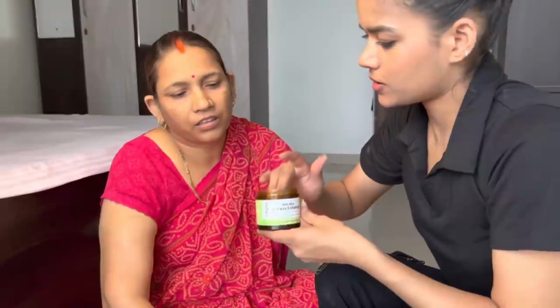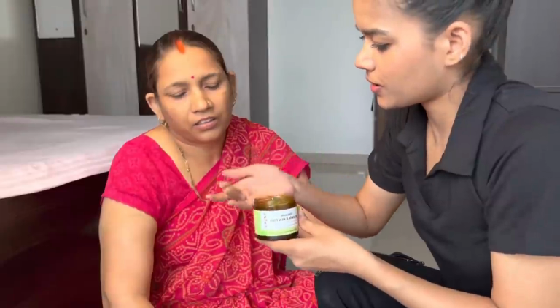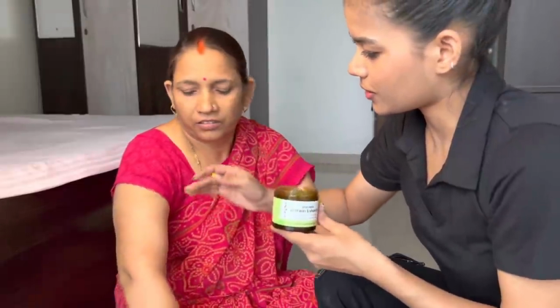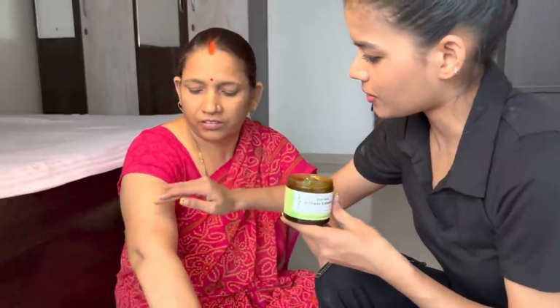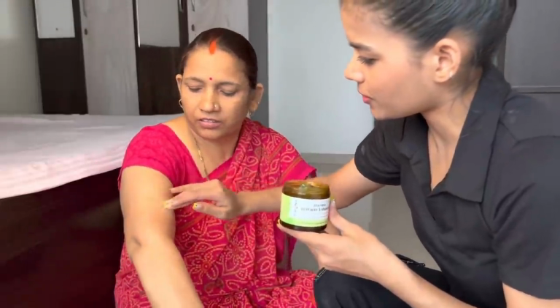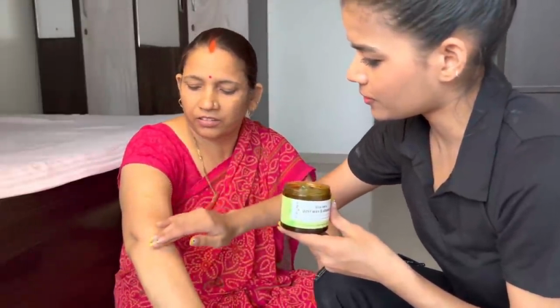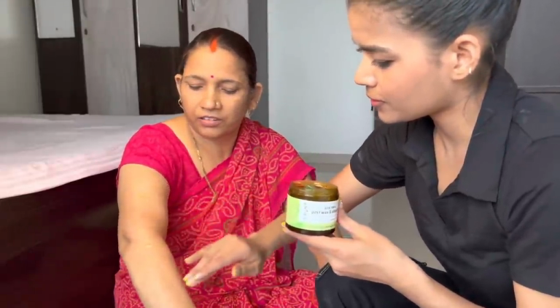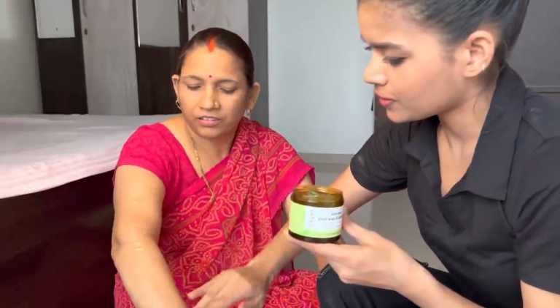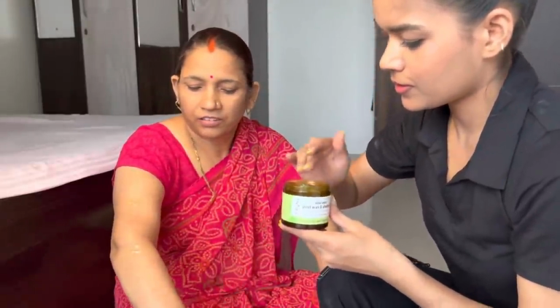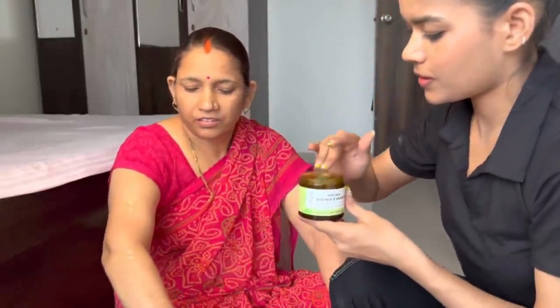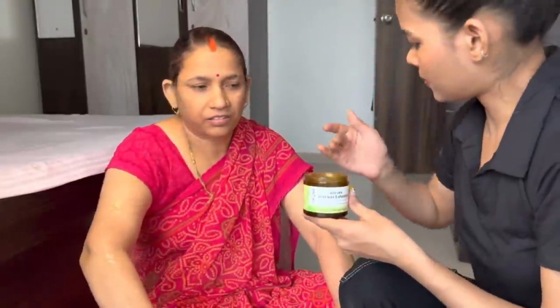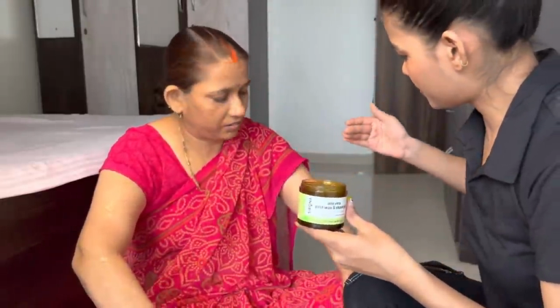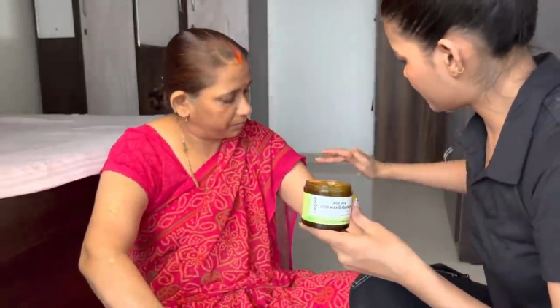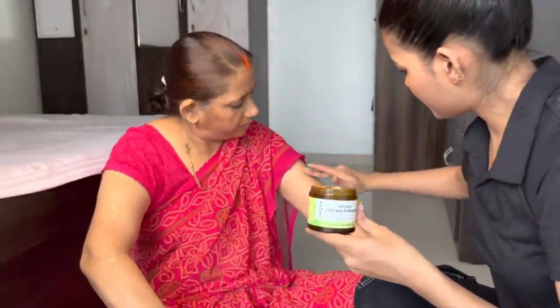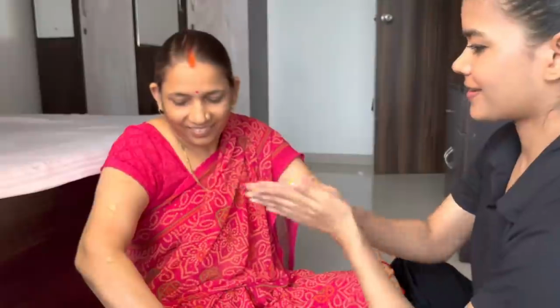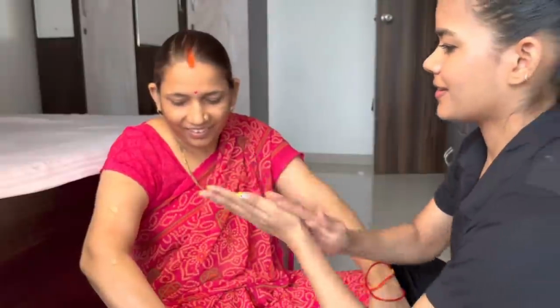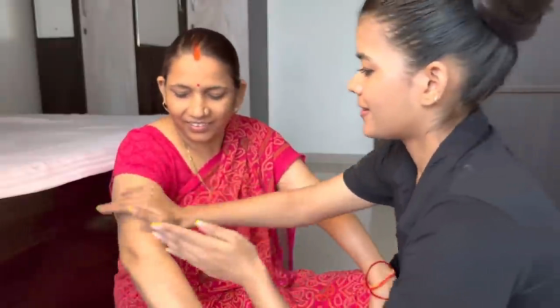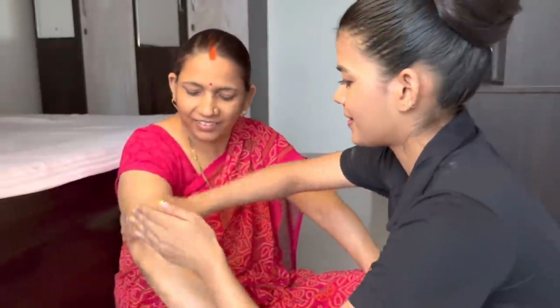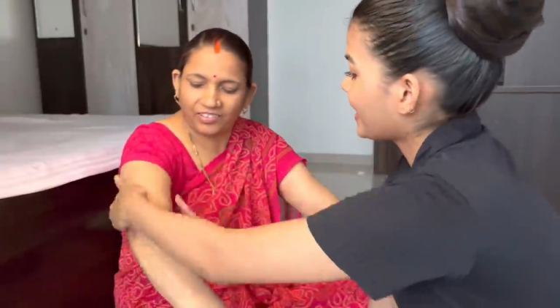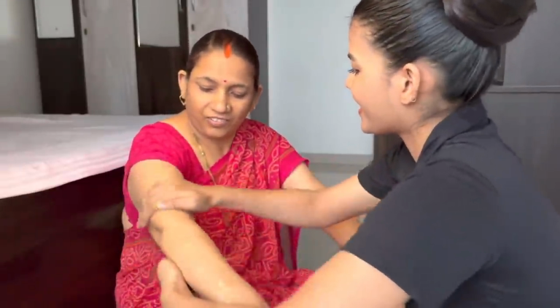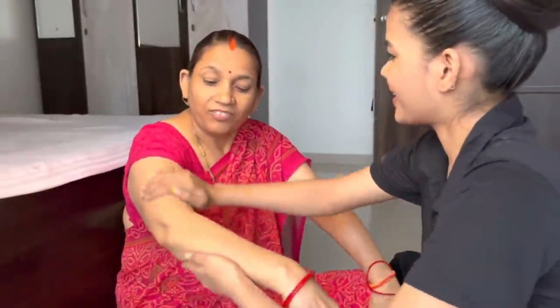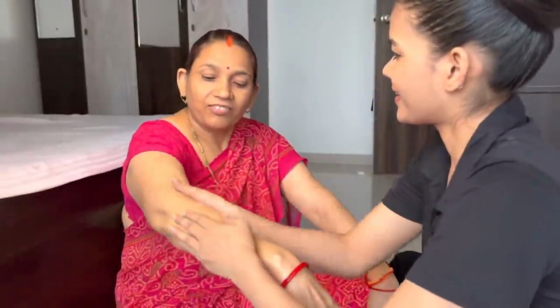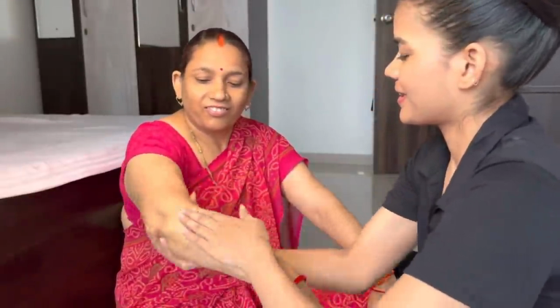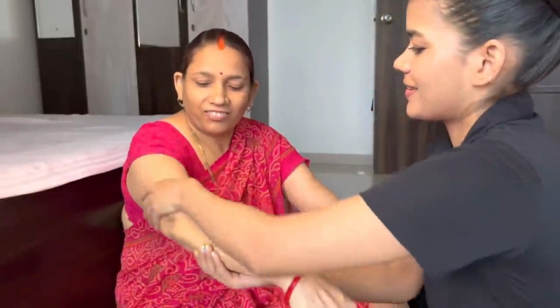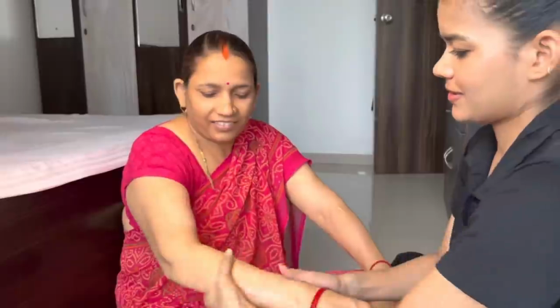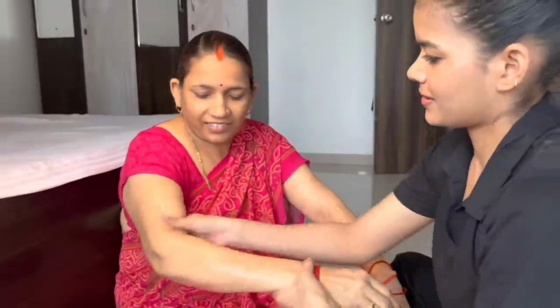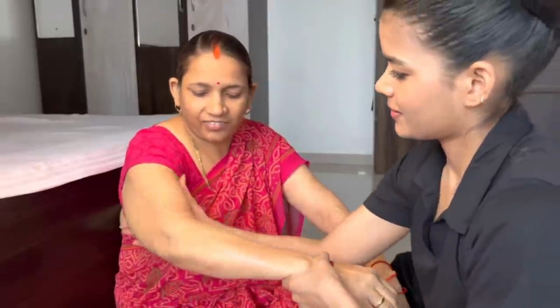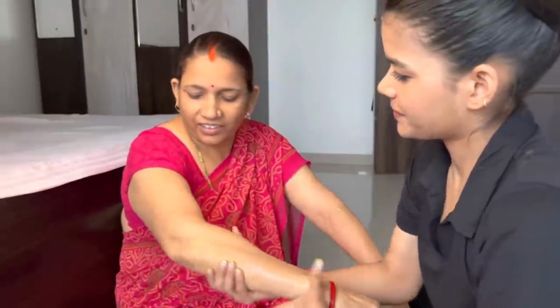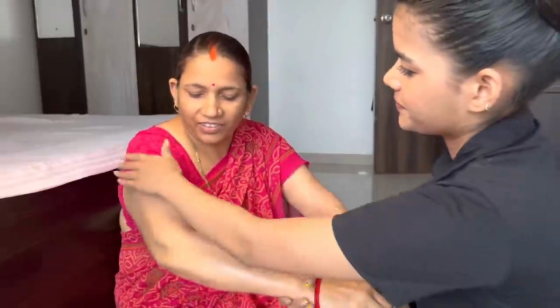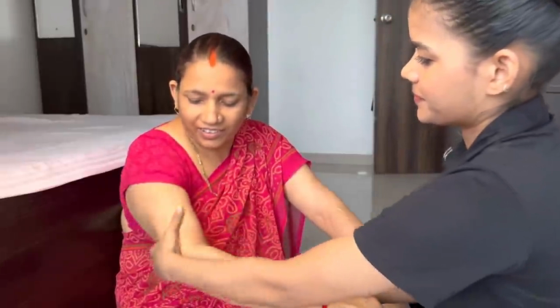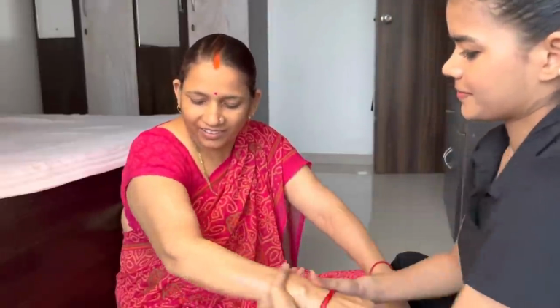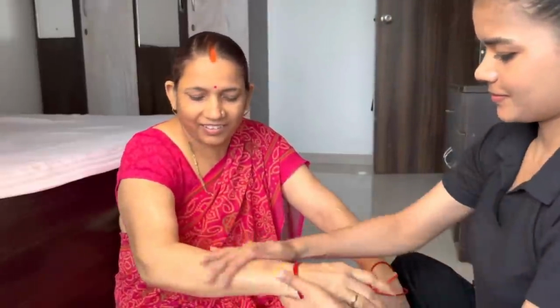After waxing, I am applying post-wax and shave gel on my mom. This is very important to apply after waxing. If you don't have this gel, you can also apply aloe vera gel — you will also get a cooling effect.